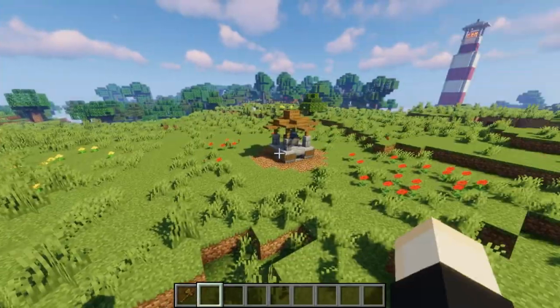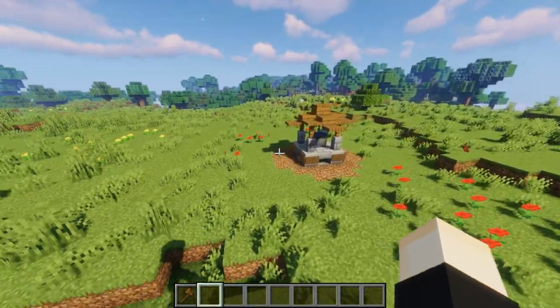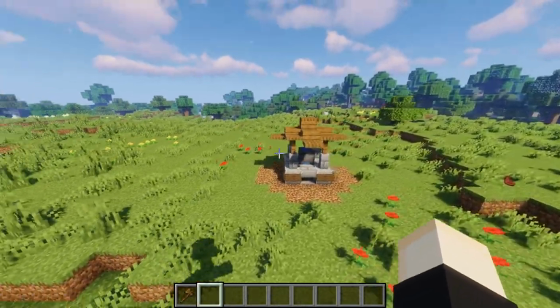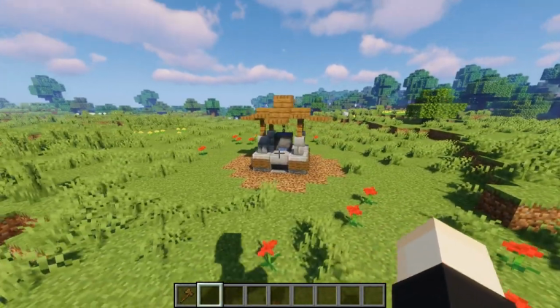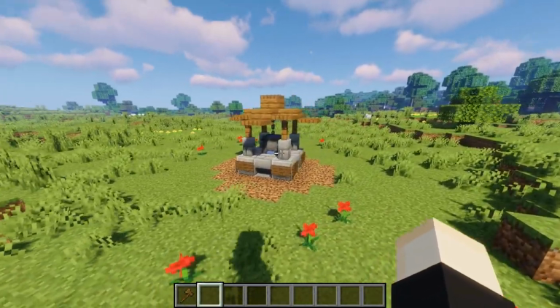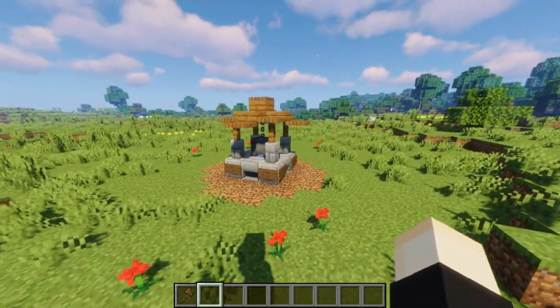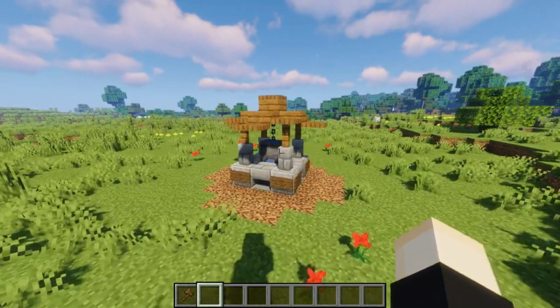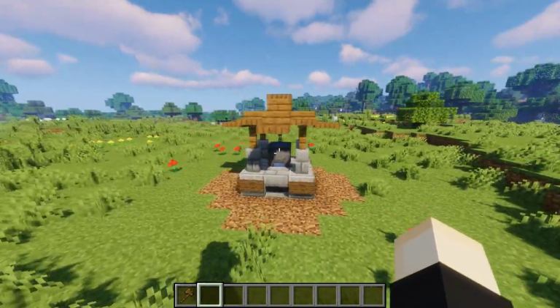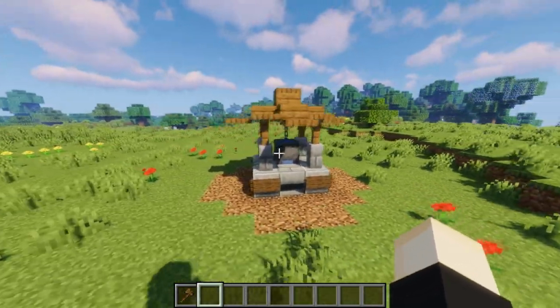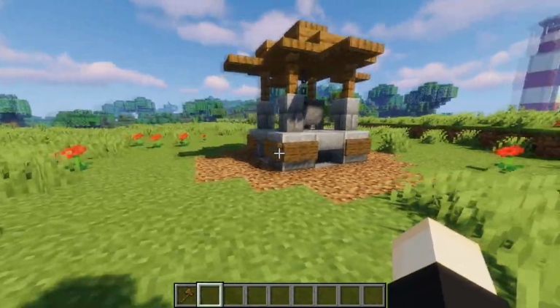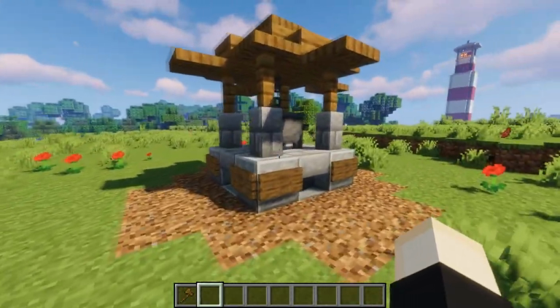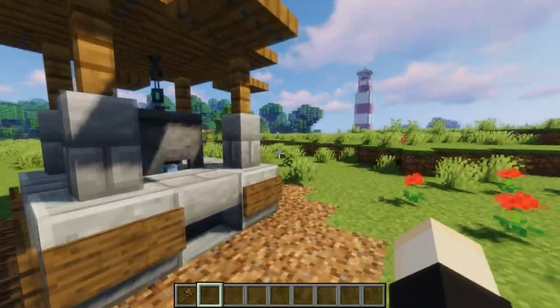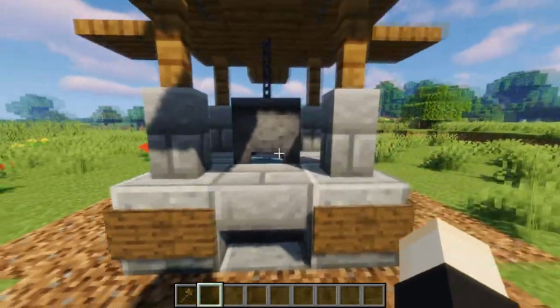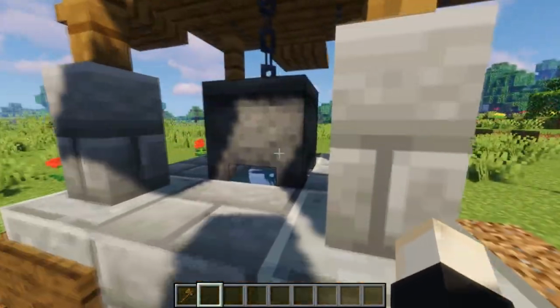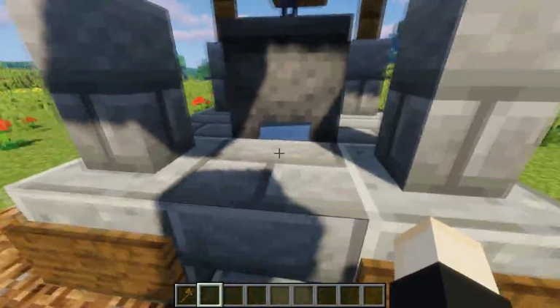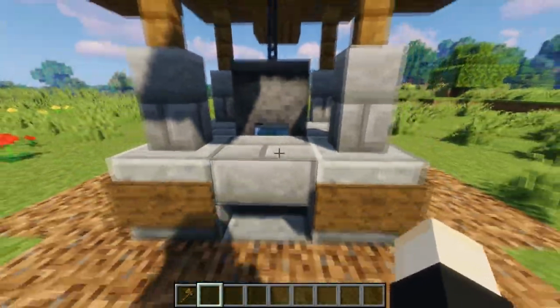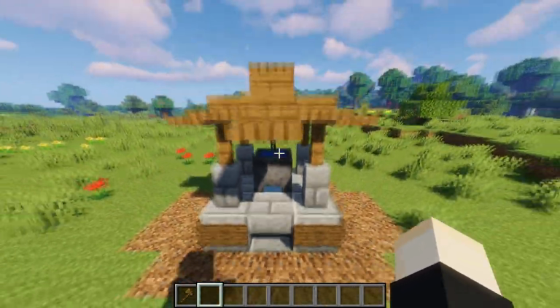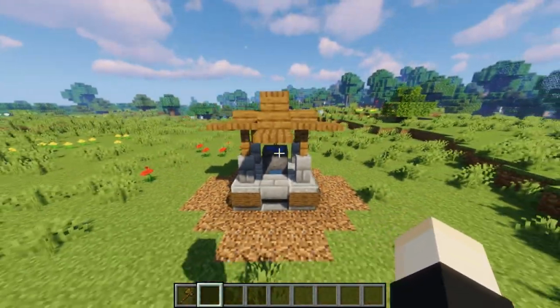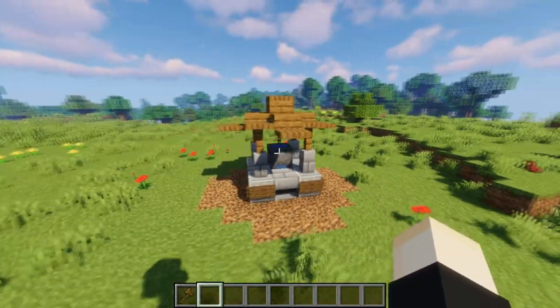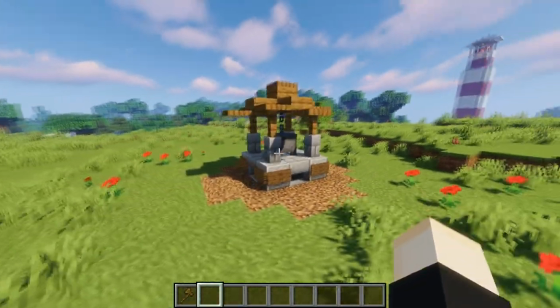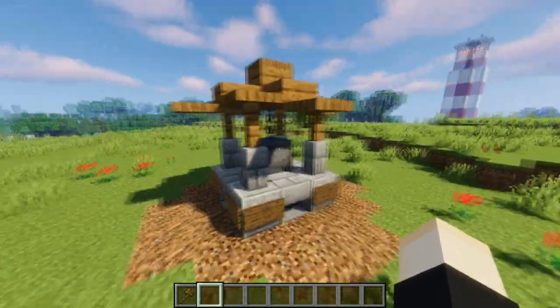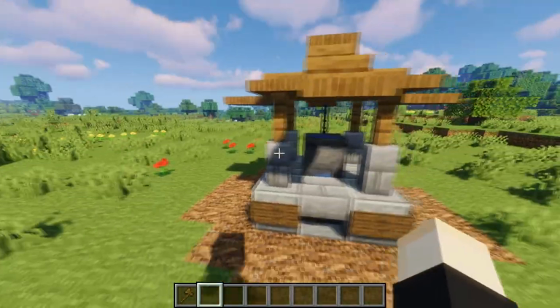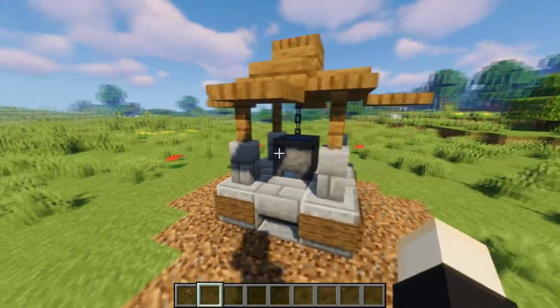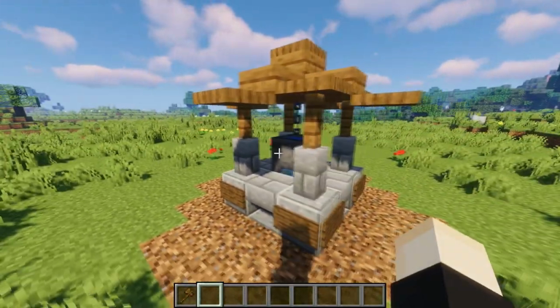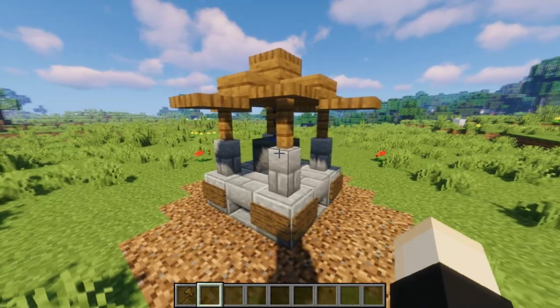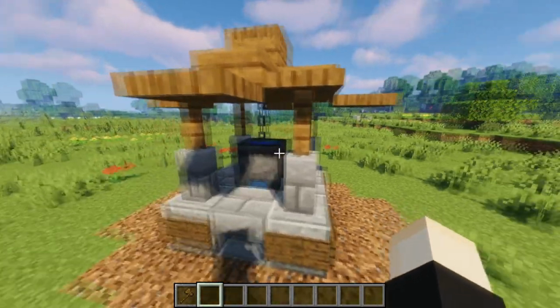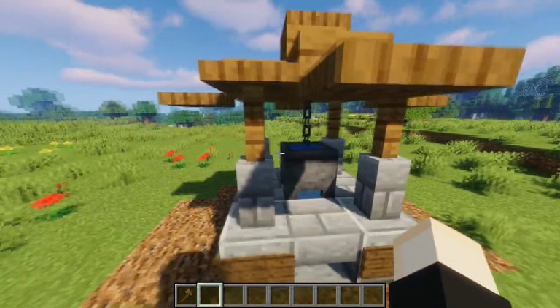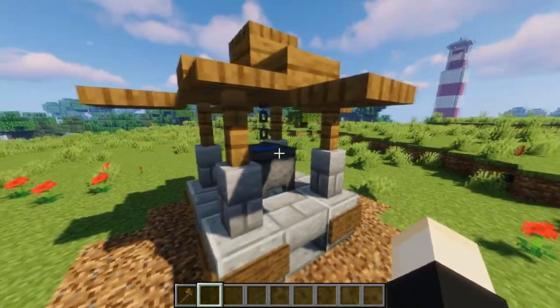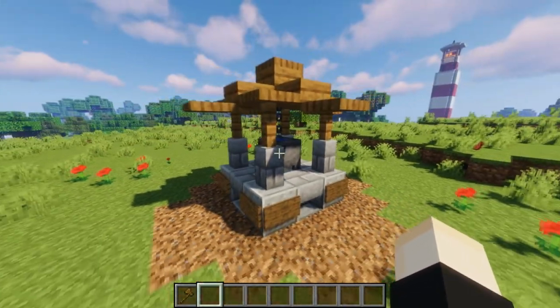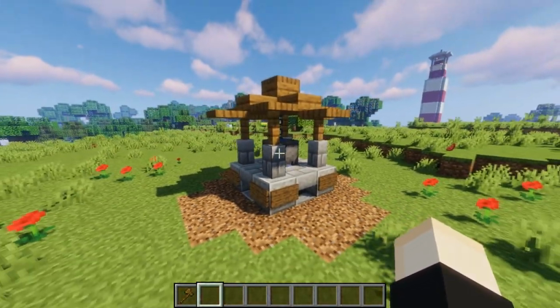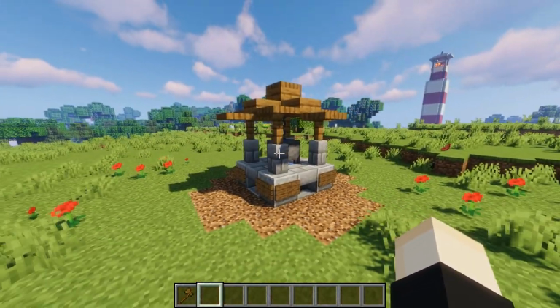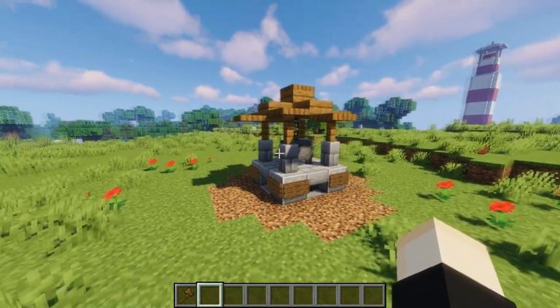Sticking with water features, get yourself a well — maybe off in the woods, out in the middle of a field, a little path to it, a little well with a cauldron. Although it might not have much function, it's just a little something to add to your world for a little bit of interest.